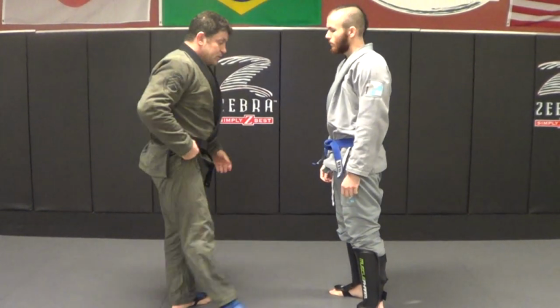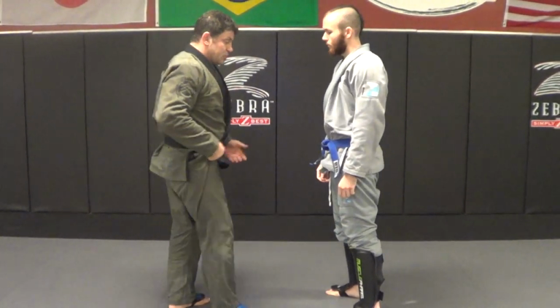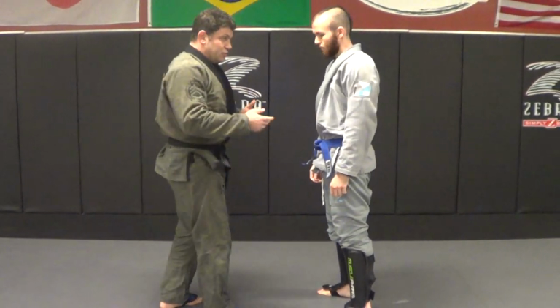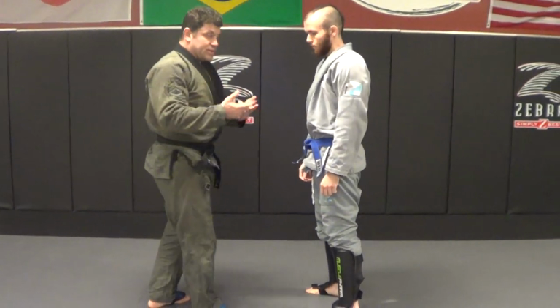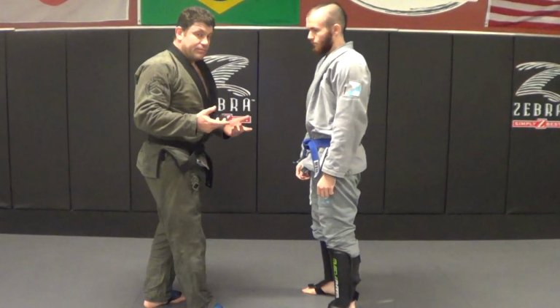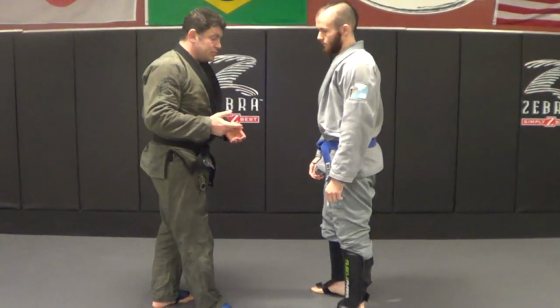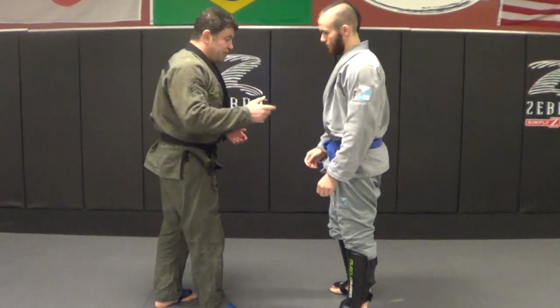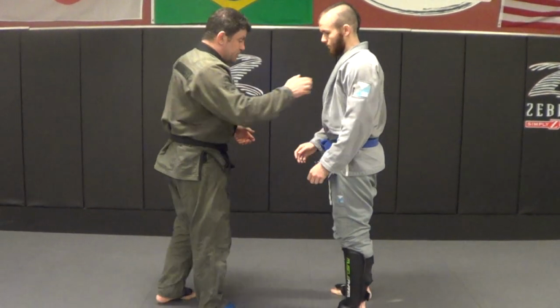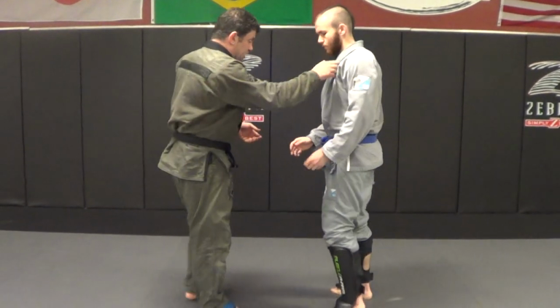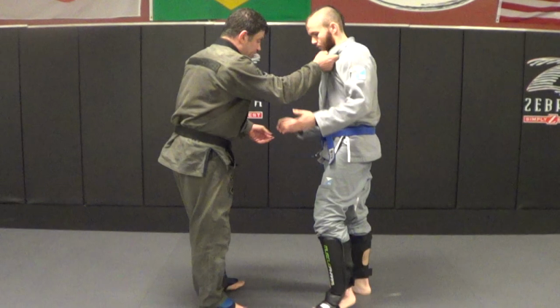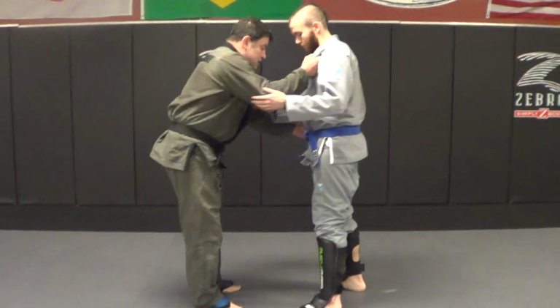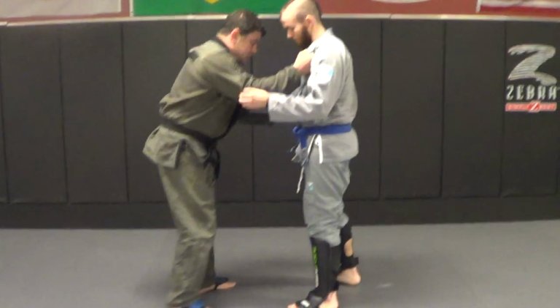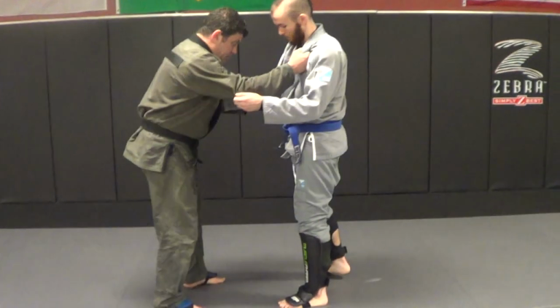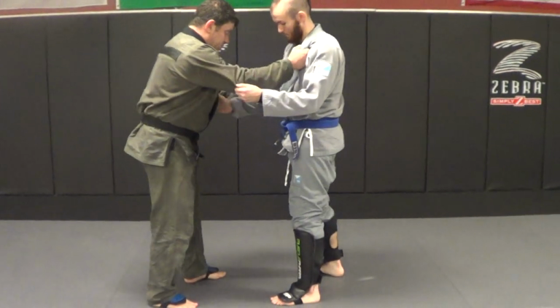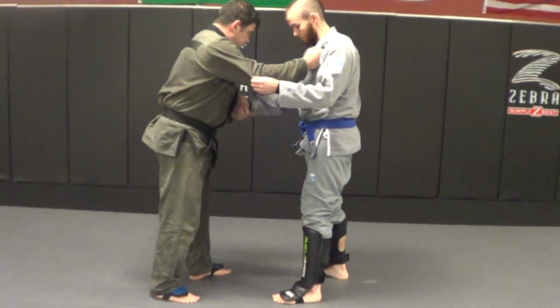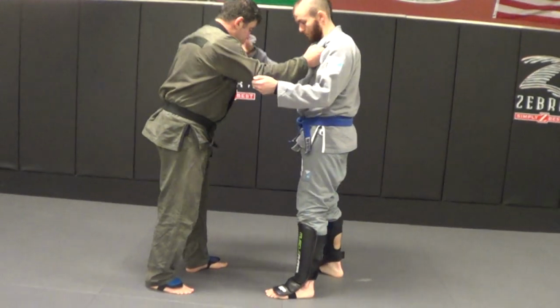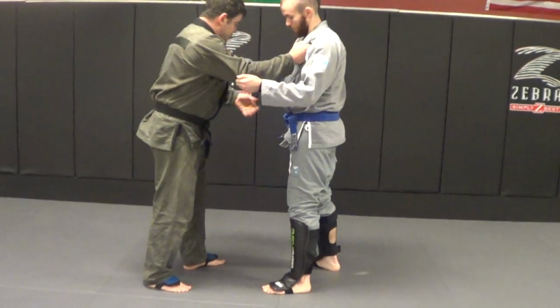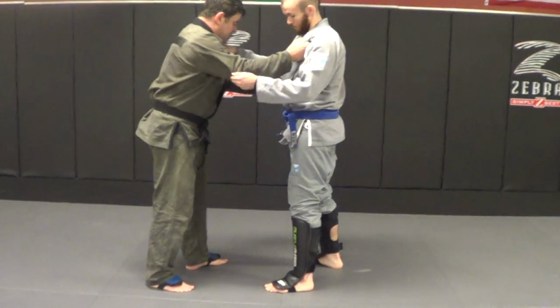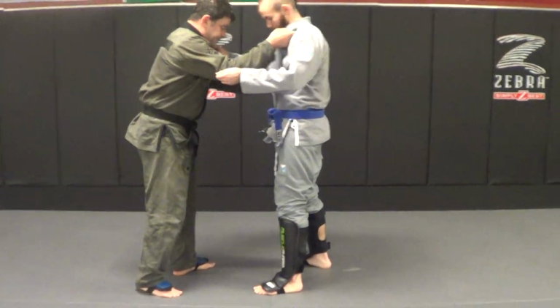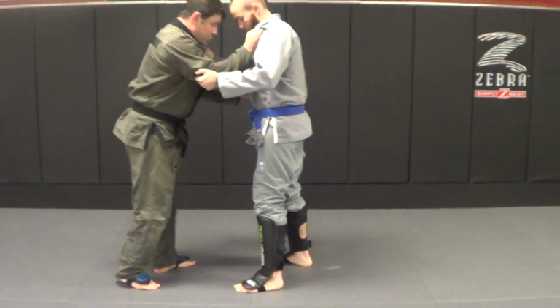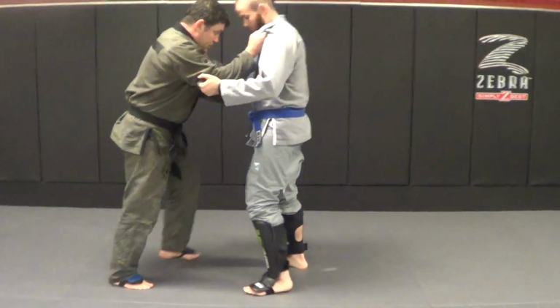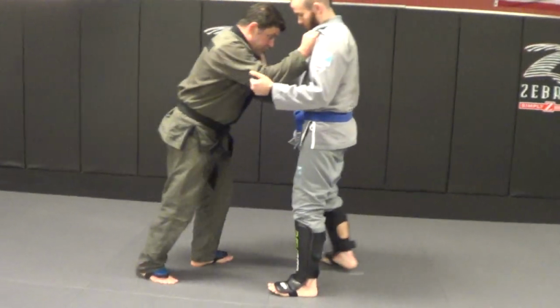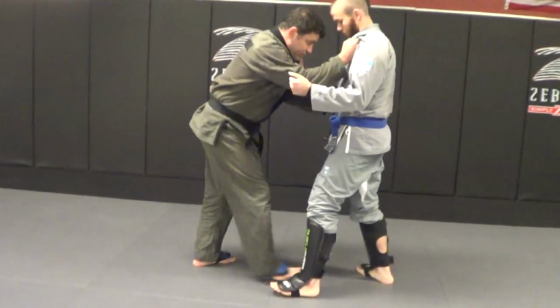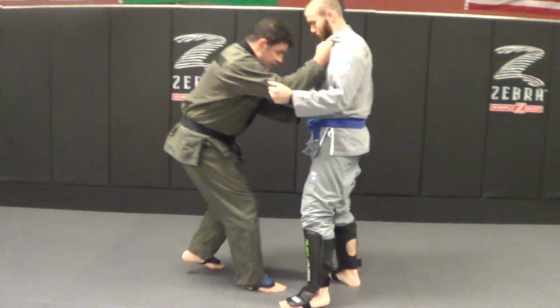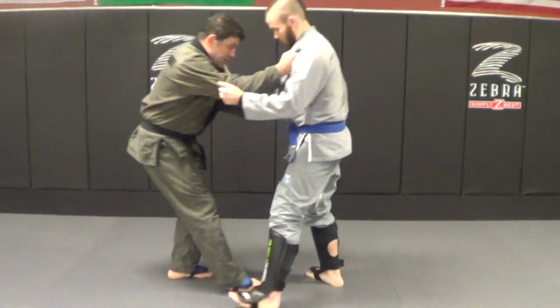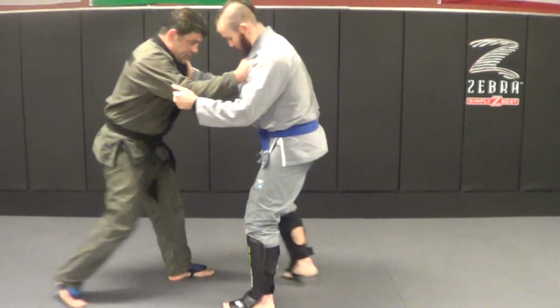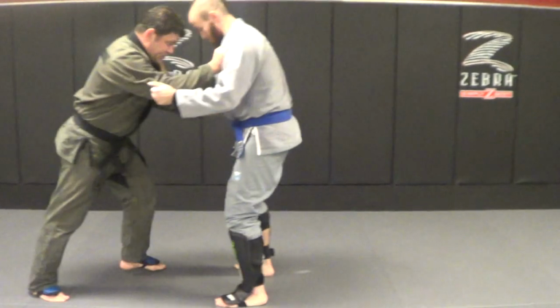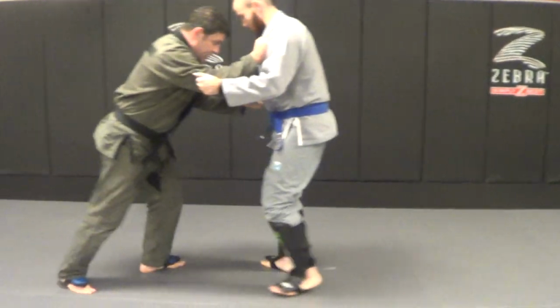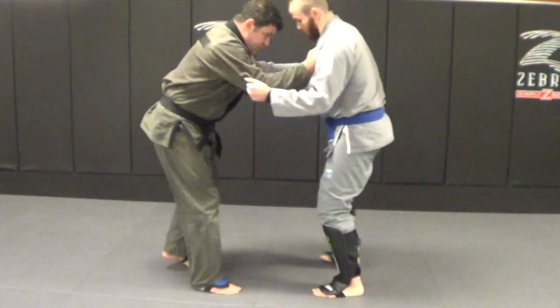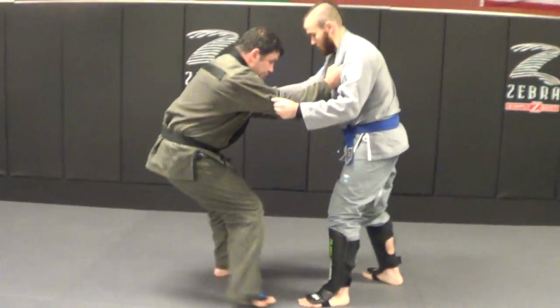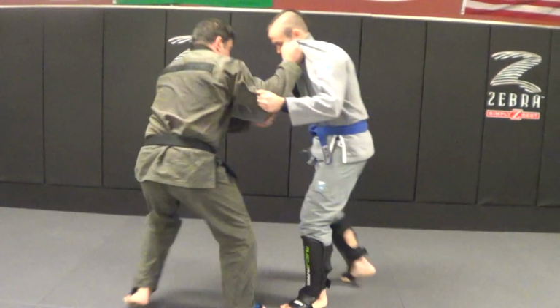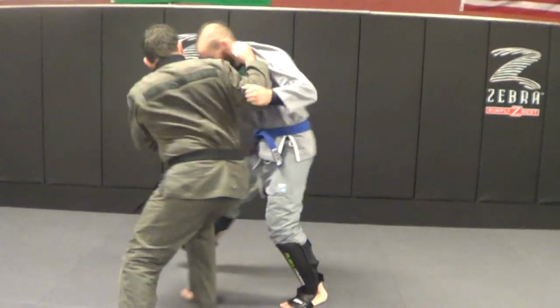As long as you look at the same principles — off-balancing the guy. Go grab him here. I'm going to move it in. Action, reaction. Offense.